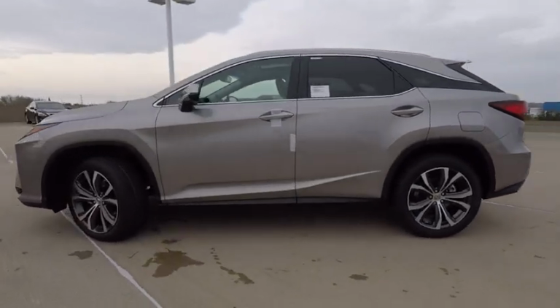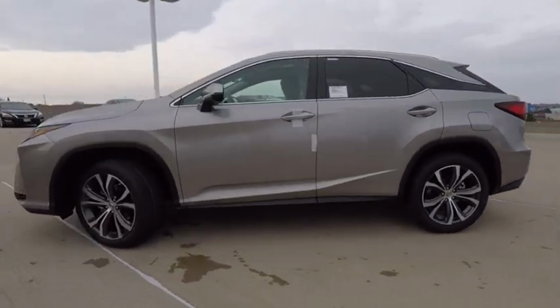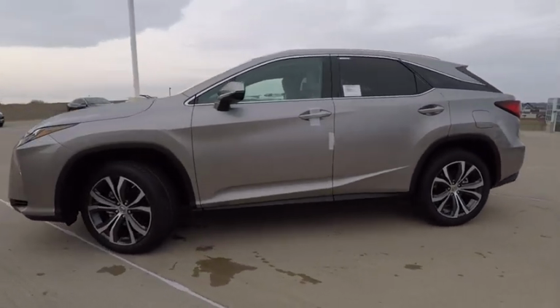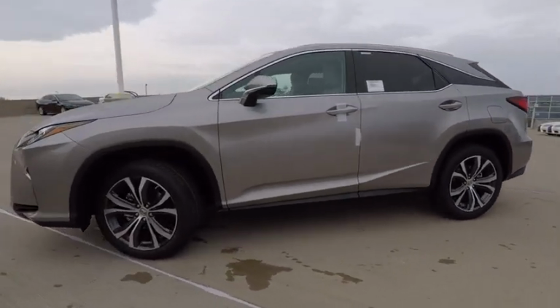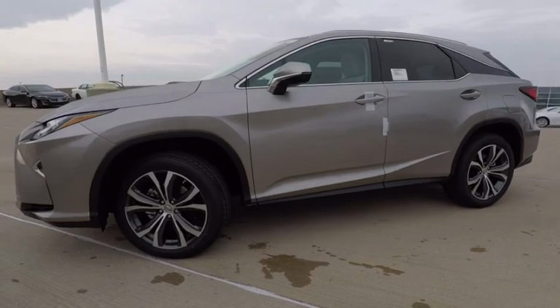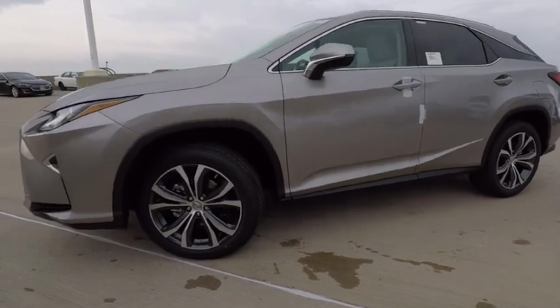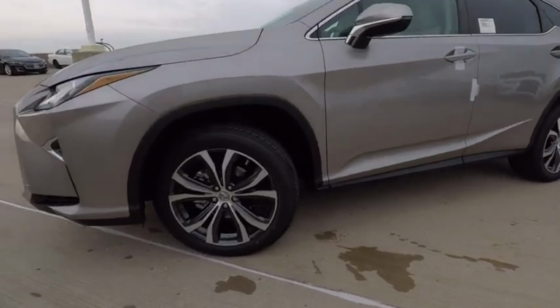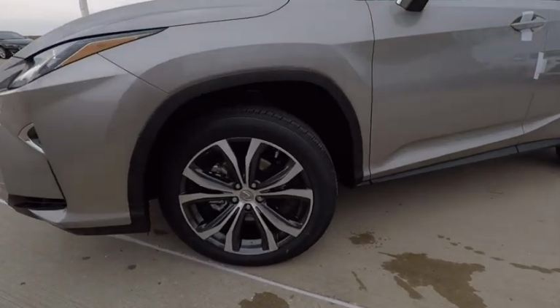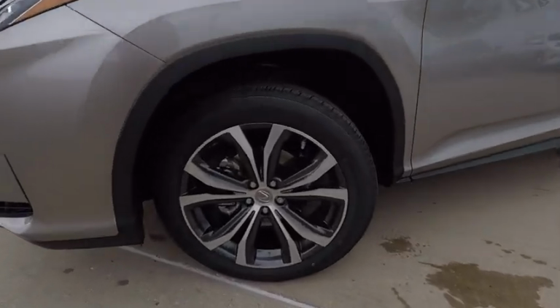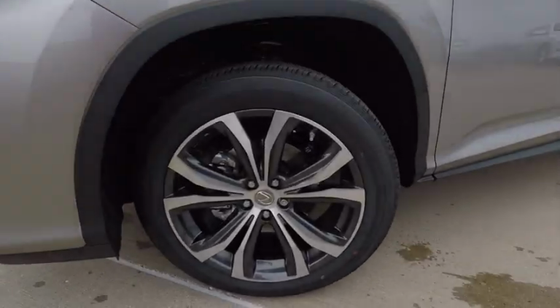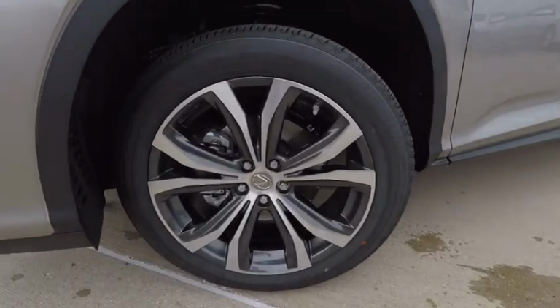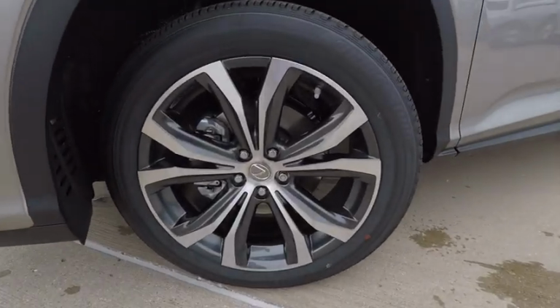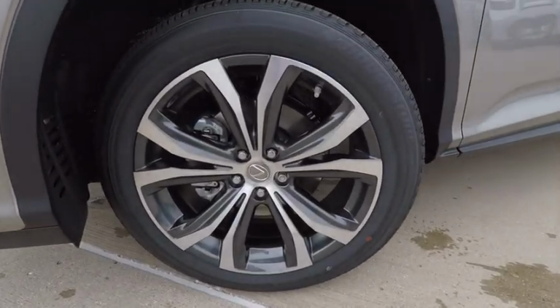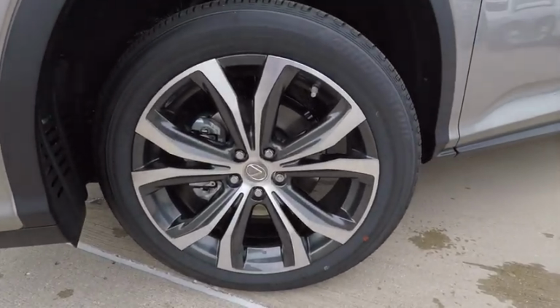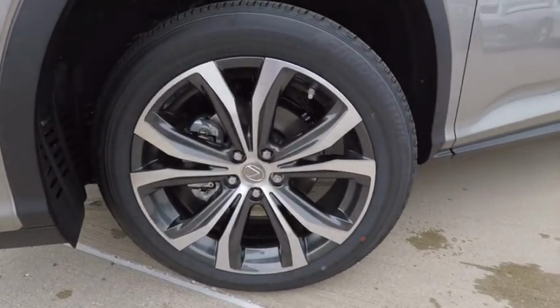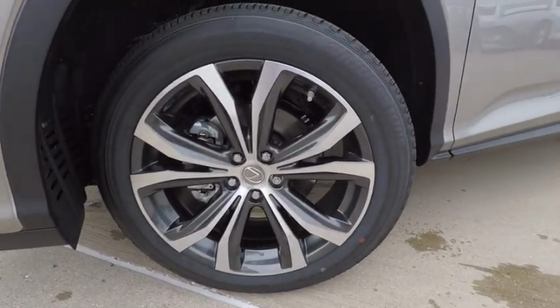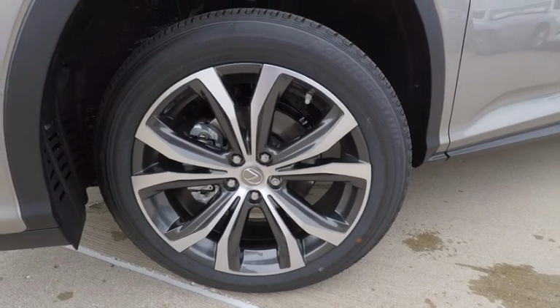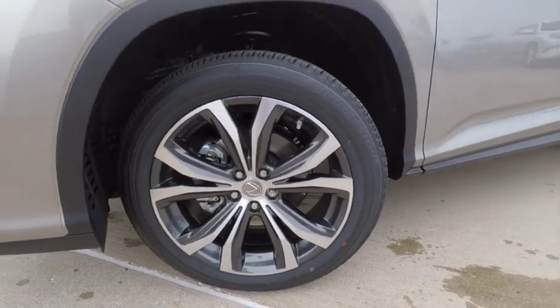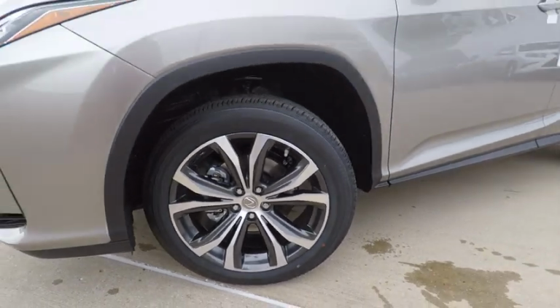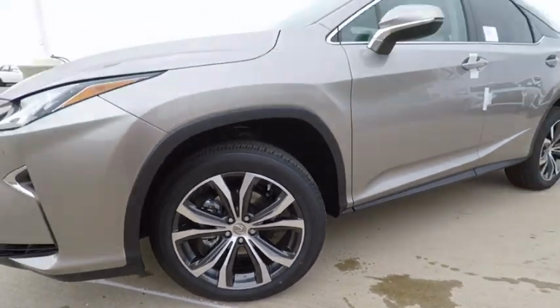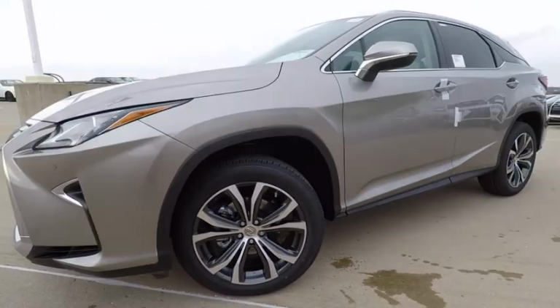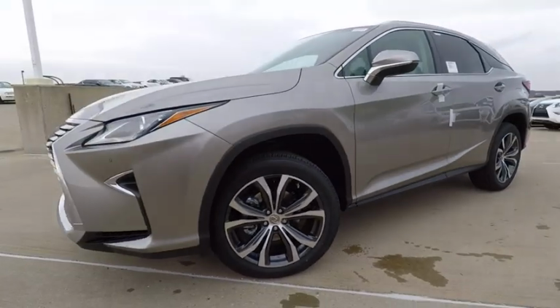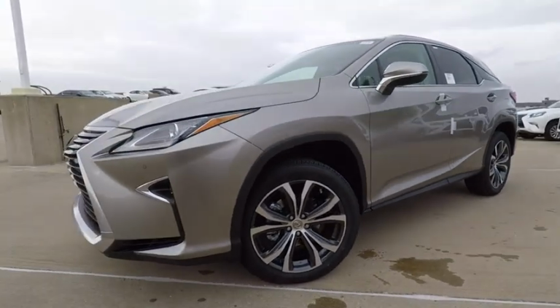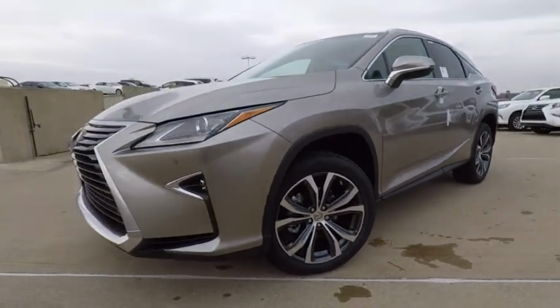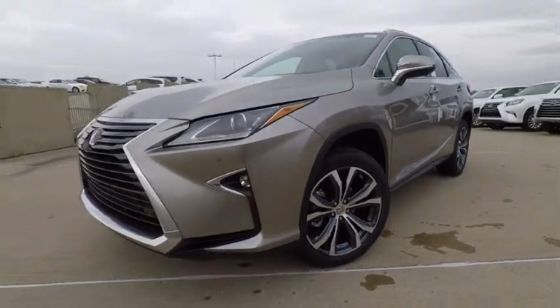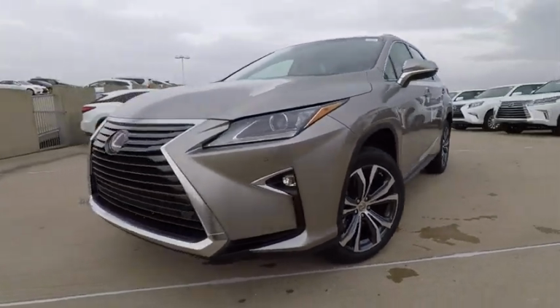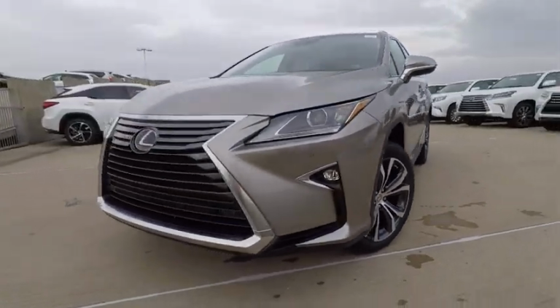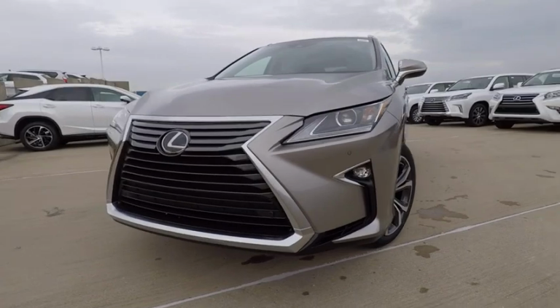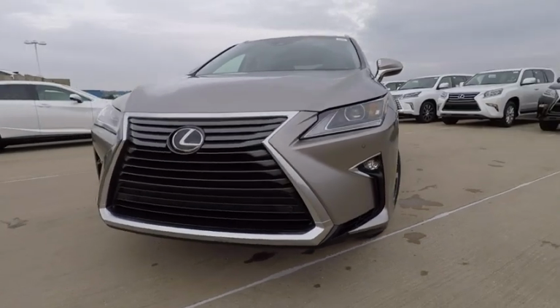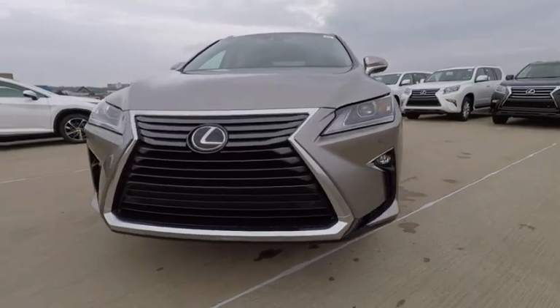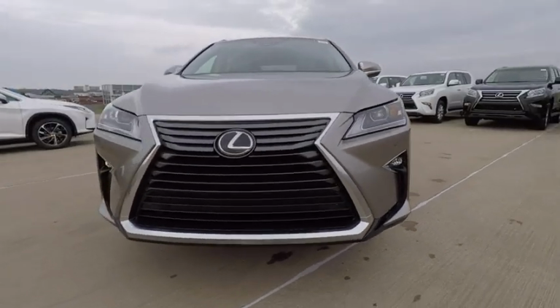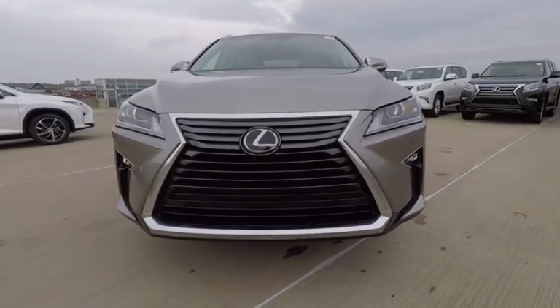Here are some of this vehicle's great options: Traction Control, Stability Control, Power Brakes, Compass, Child Safety Locks, Clock, Trip Computer, Cargo Area Light, Rear Floormats, and Electronic Brake Force Distribution.